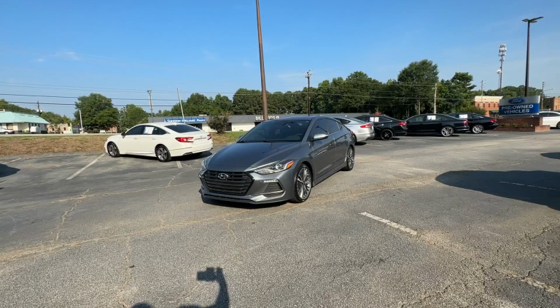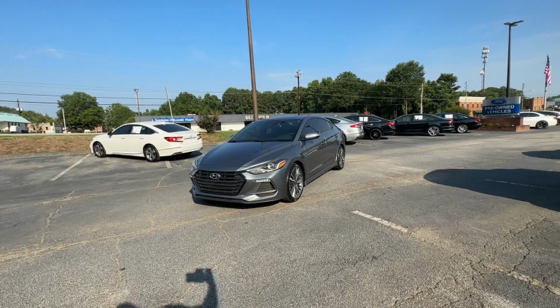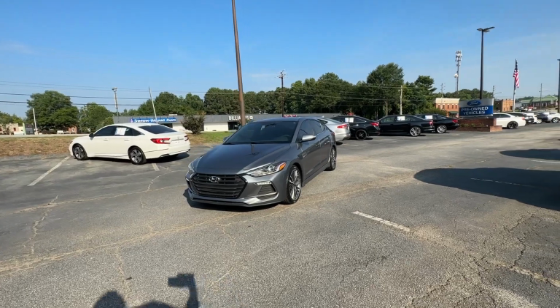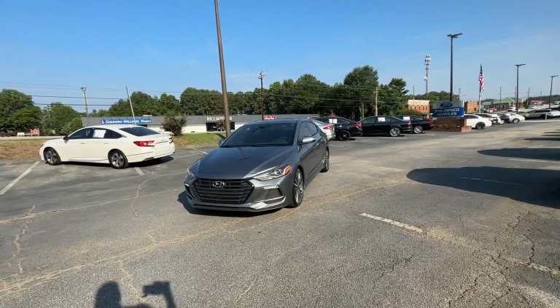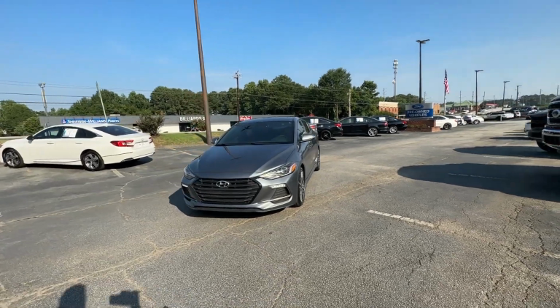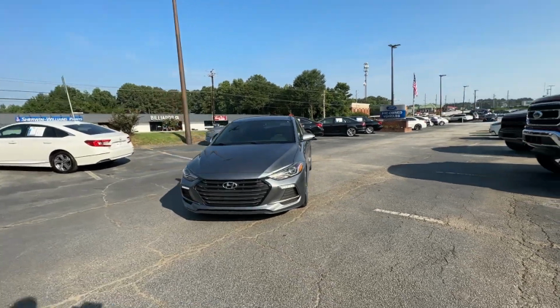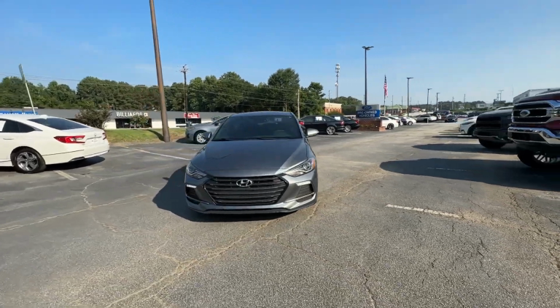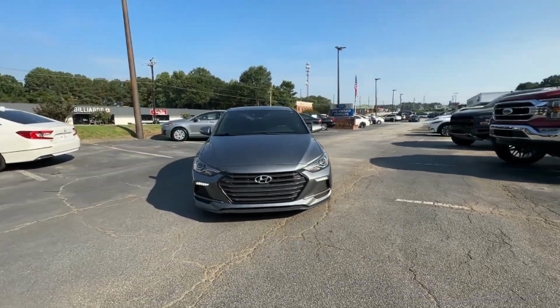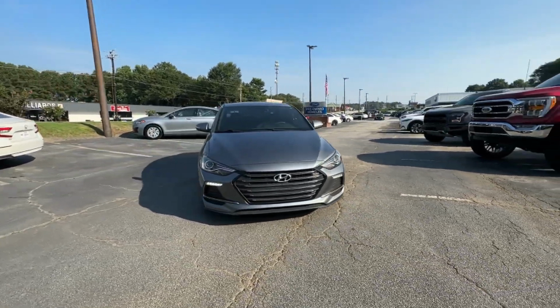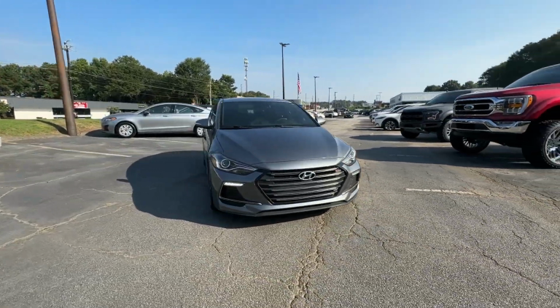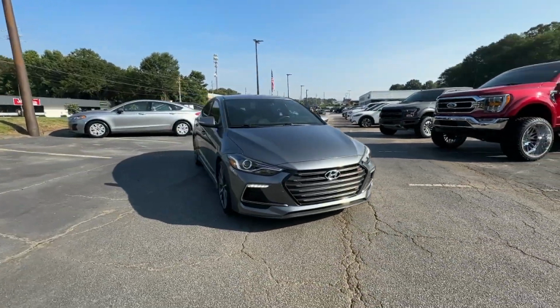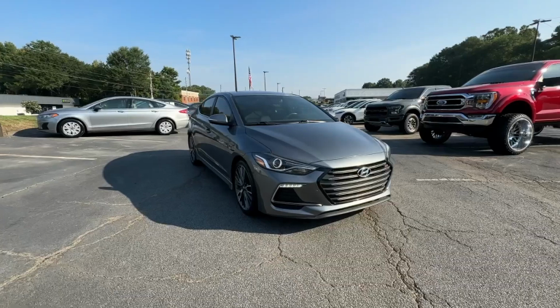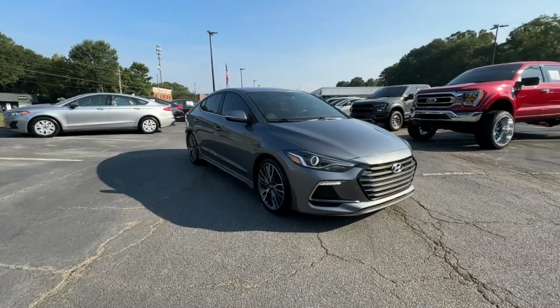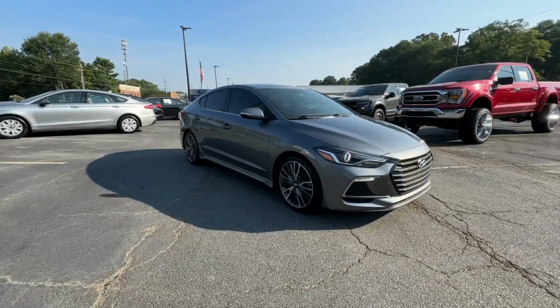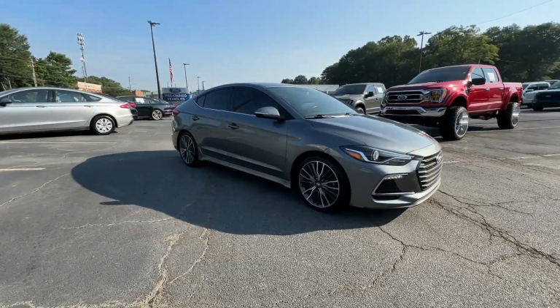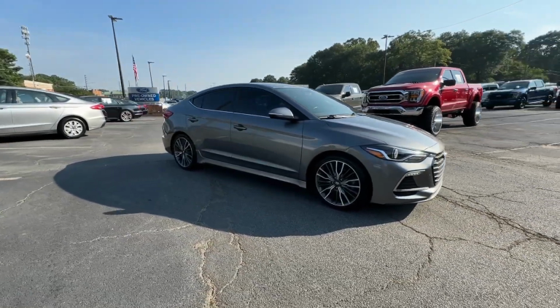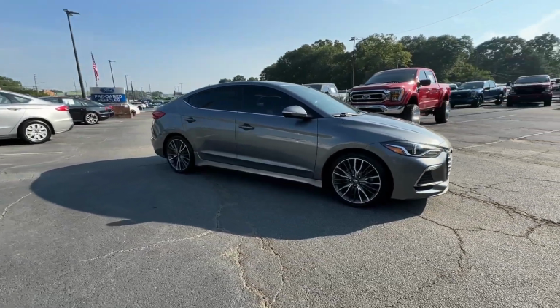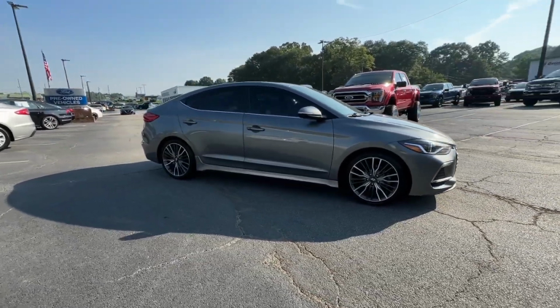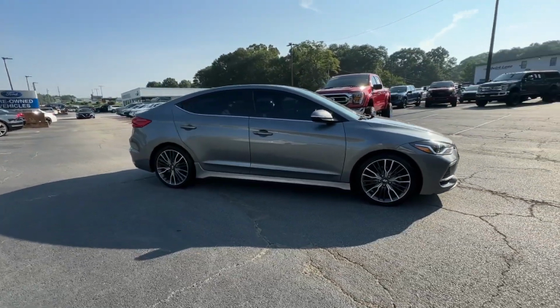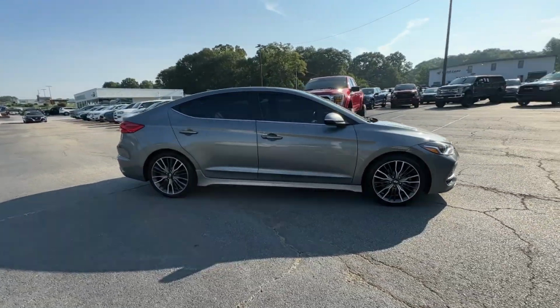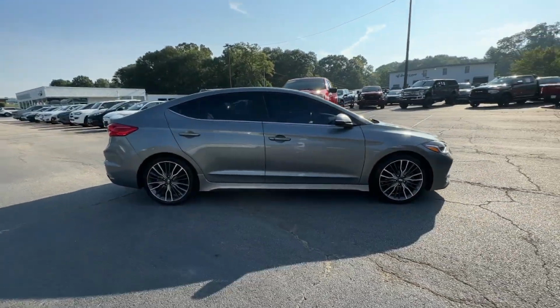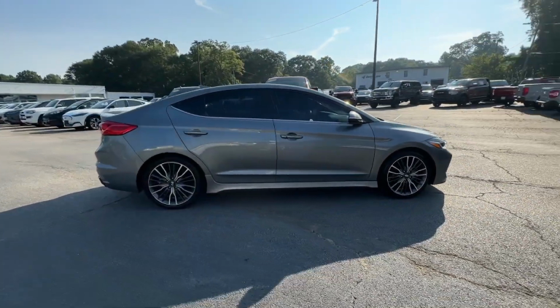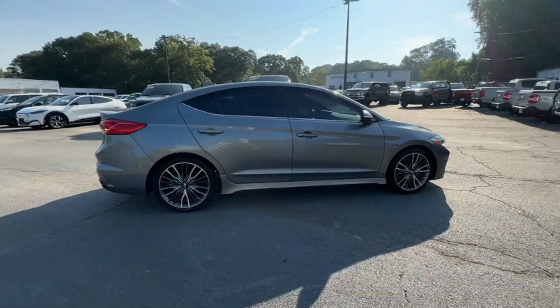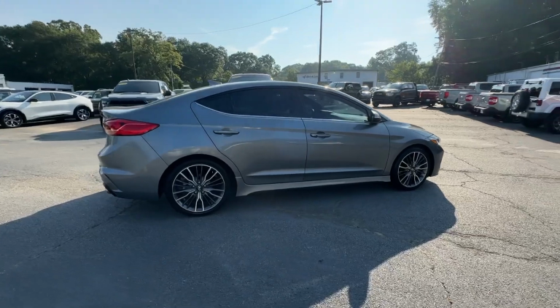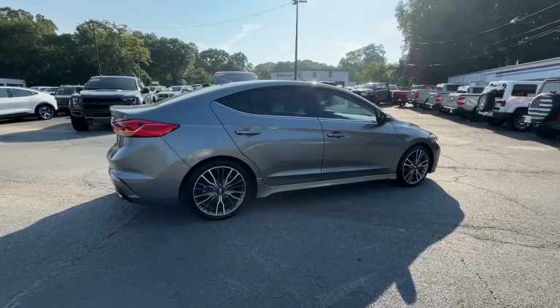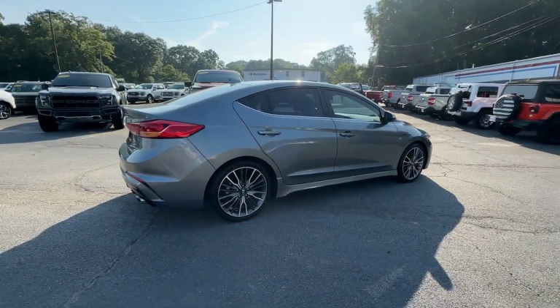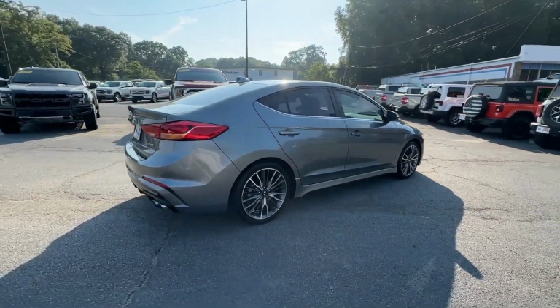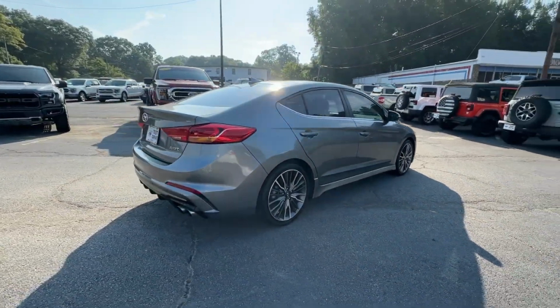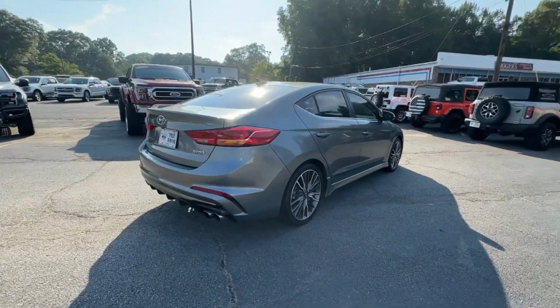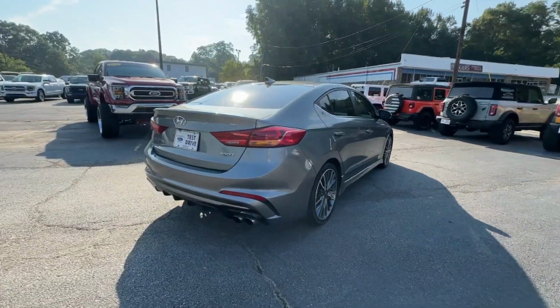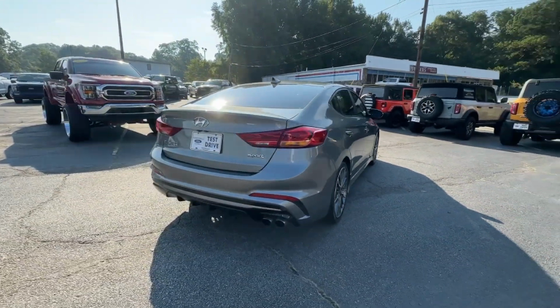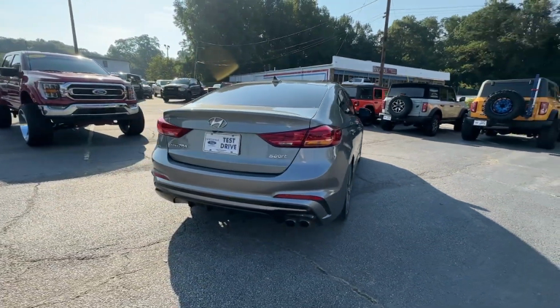You'll have love at first sight with the 2018 Hyundai Elantra. With less than 80,000 miles on the odometer, this vehicle stands out from the rest. Start your day in smart style in this feature-packed Elantra.